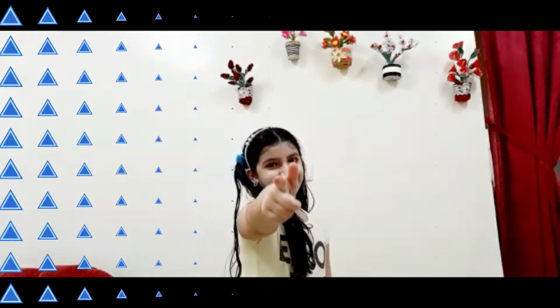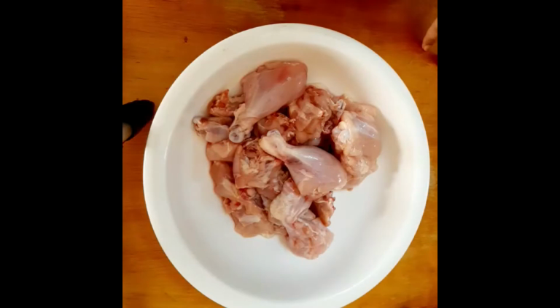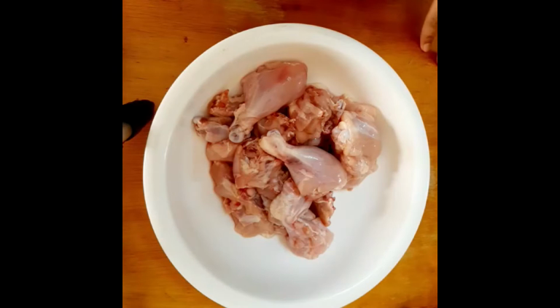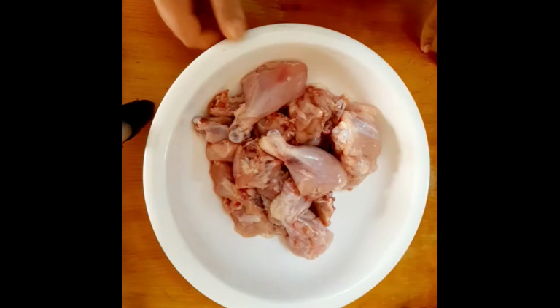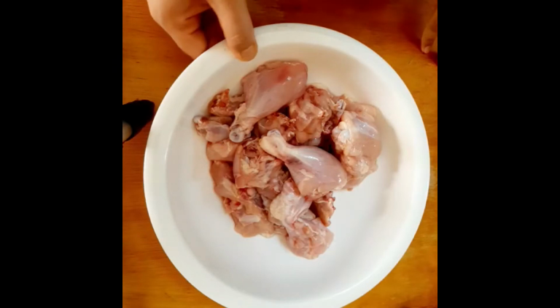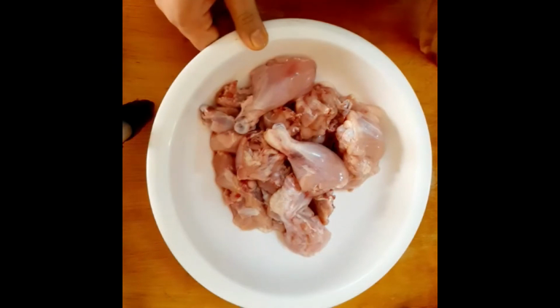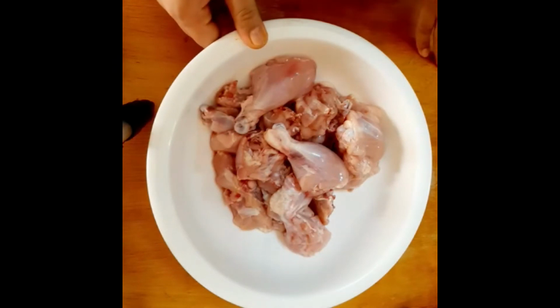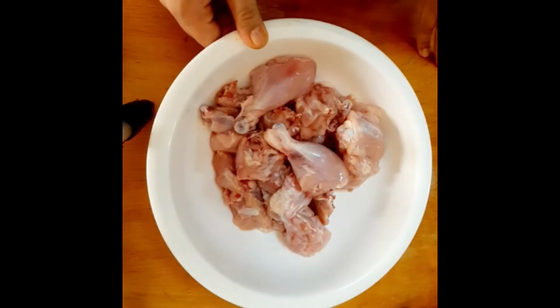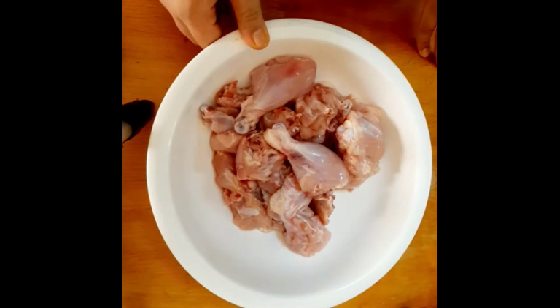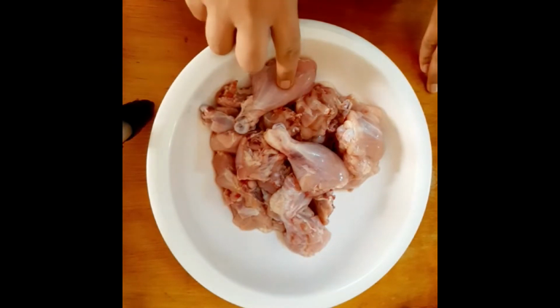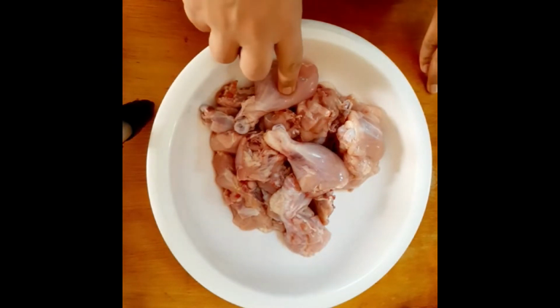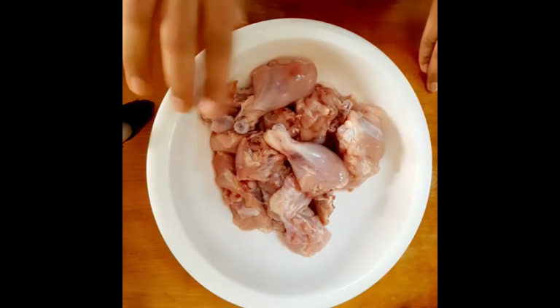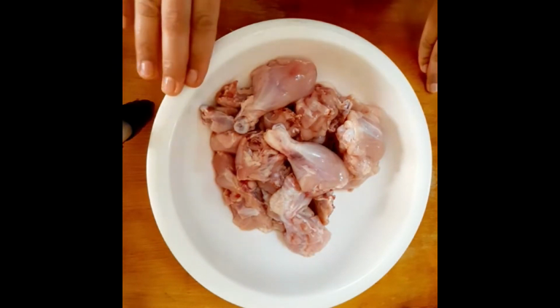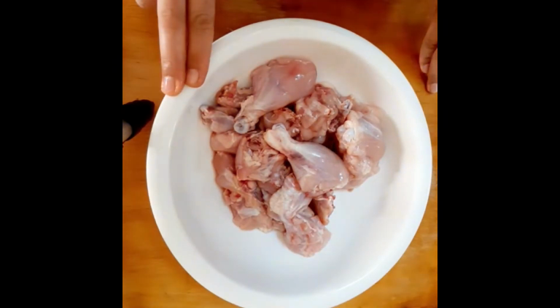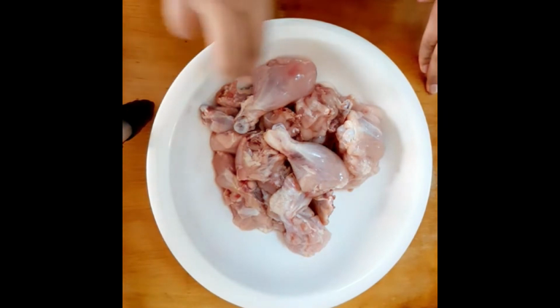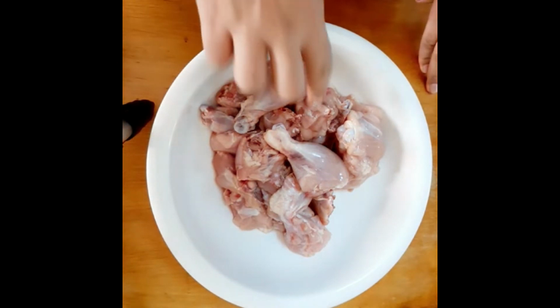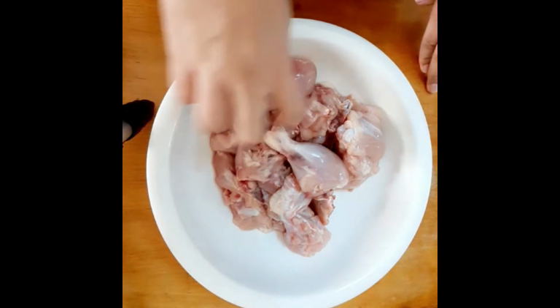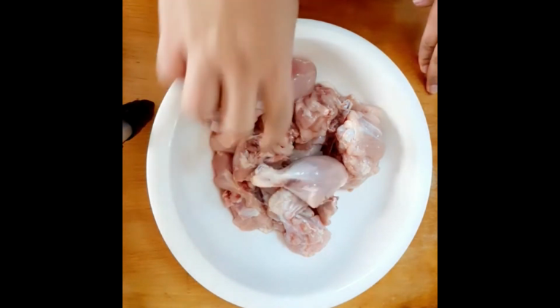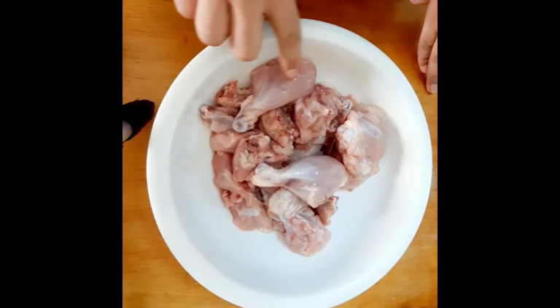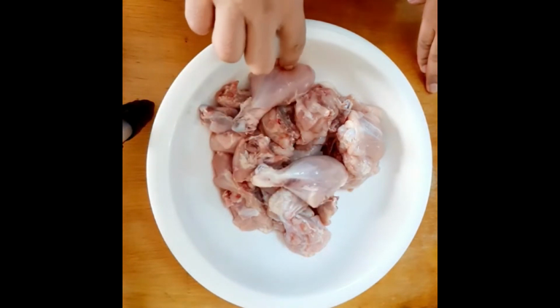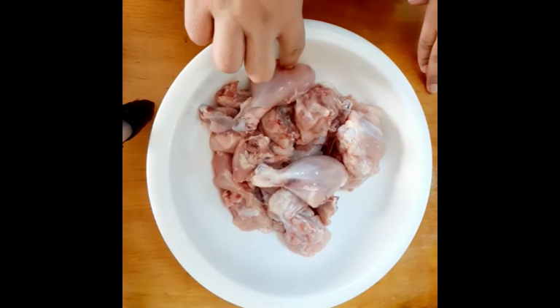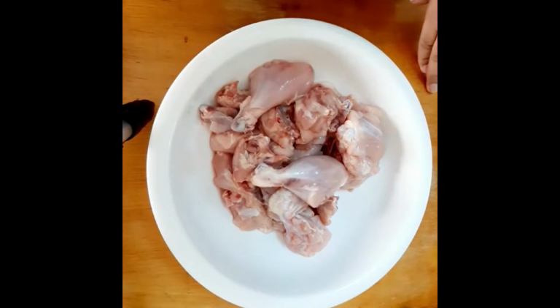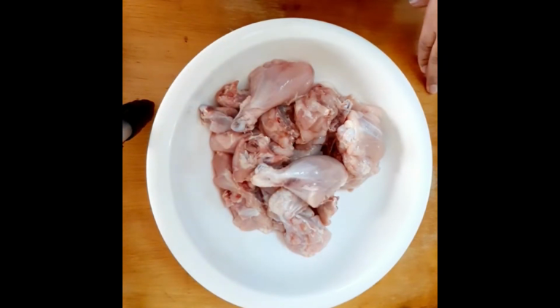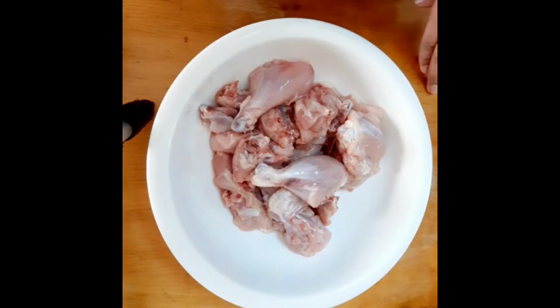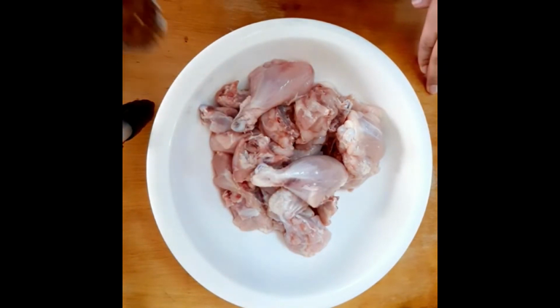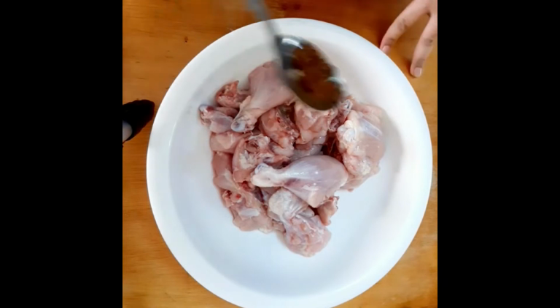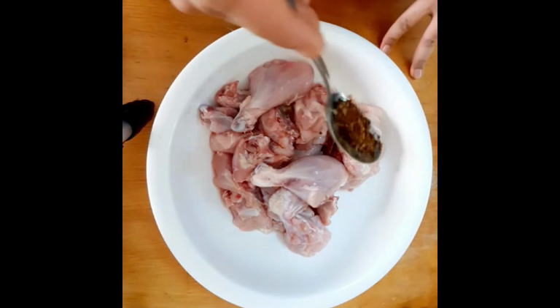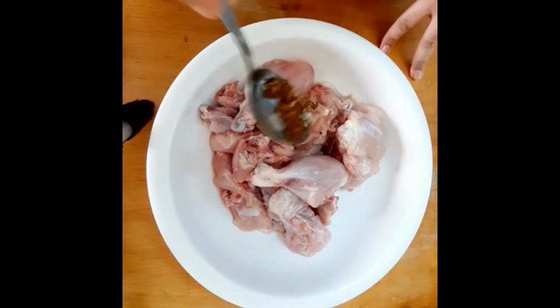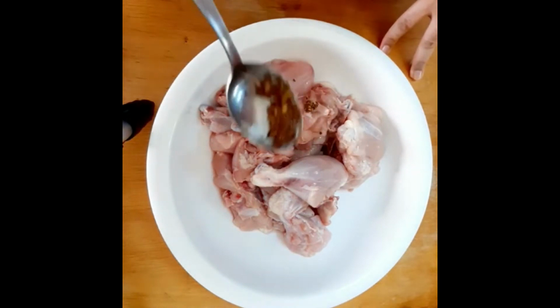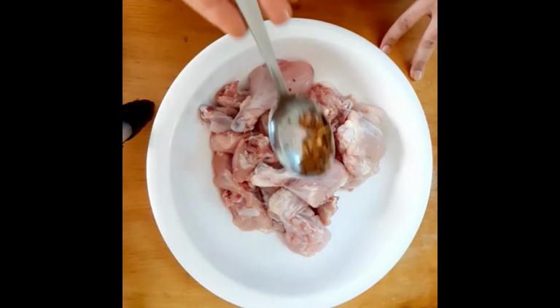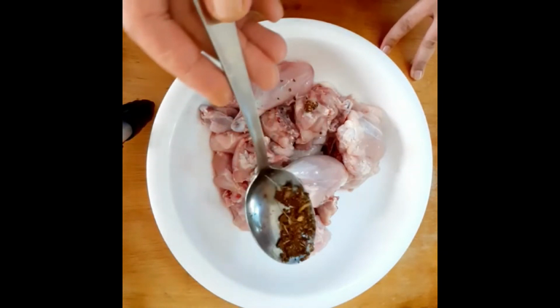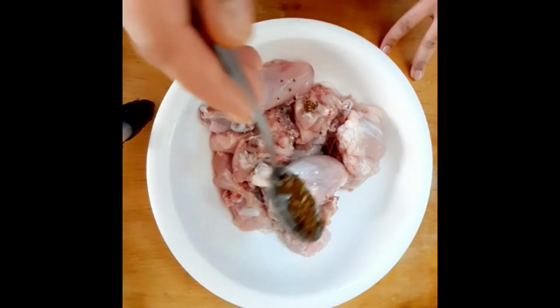This is a variety of chicken. We are going to make this chicken. I am going to put it in the mug with hot sauce.